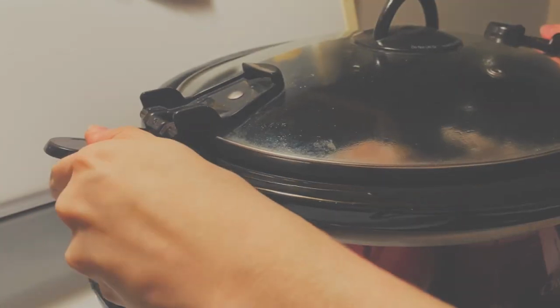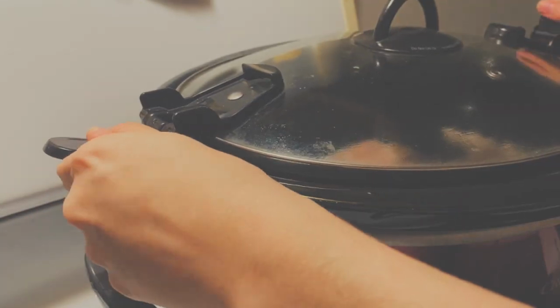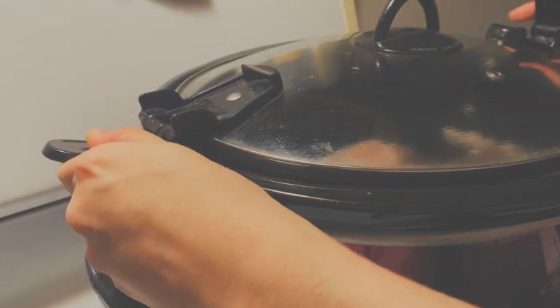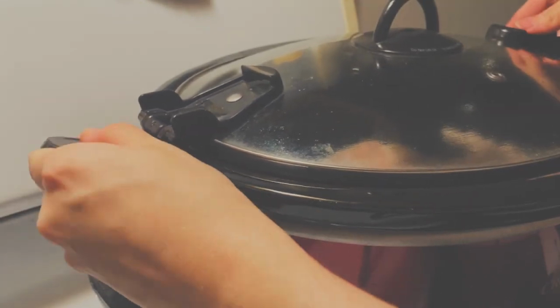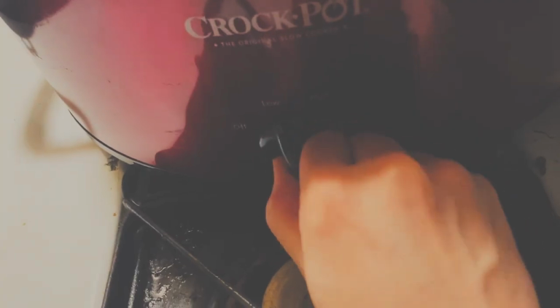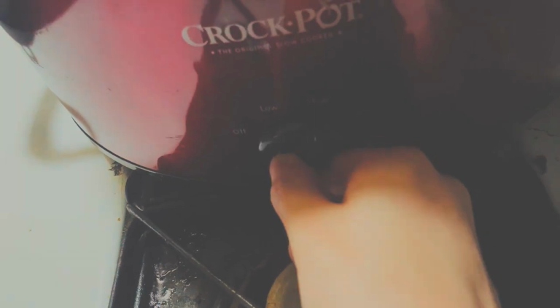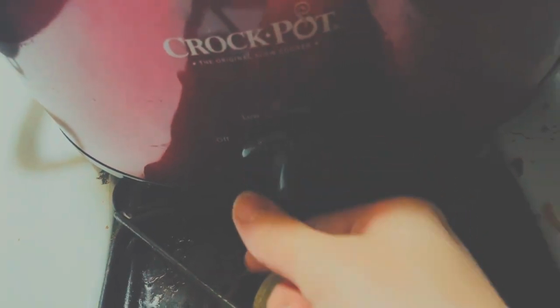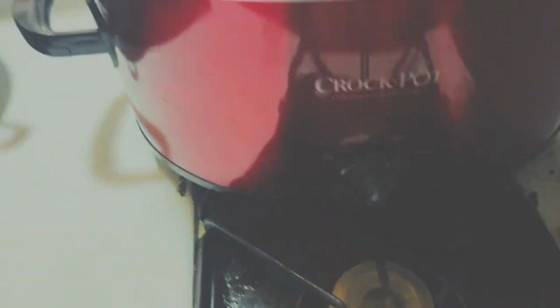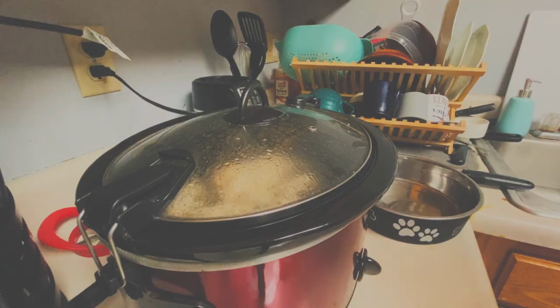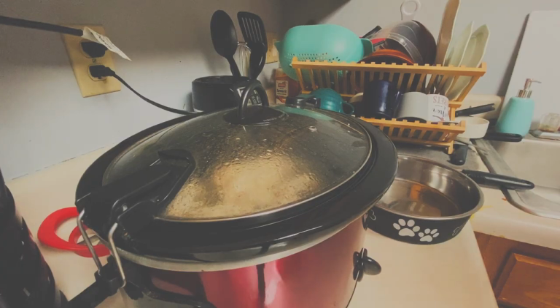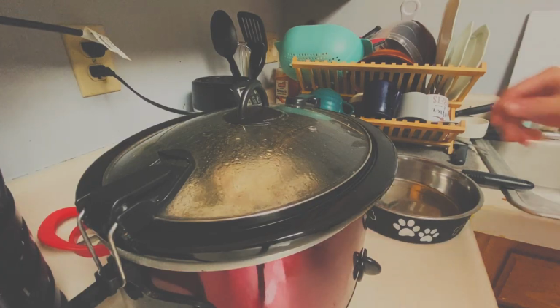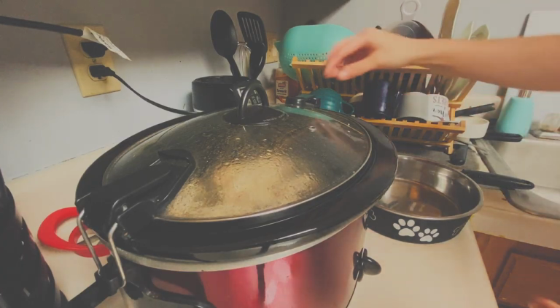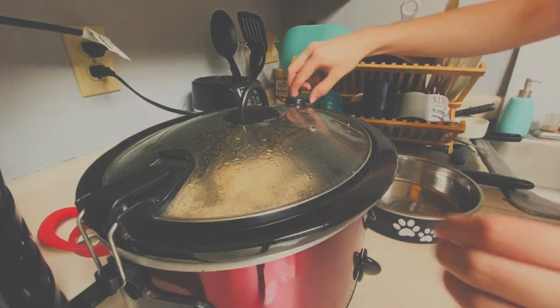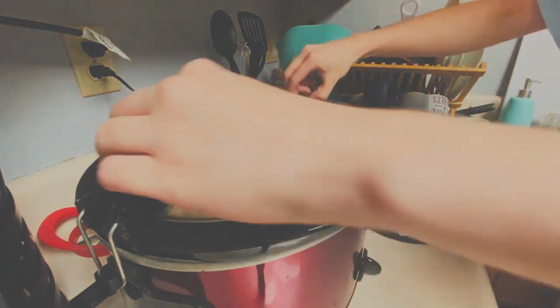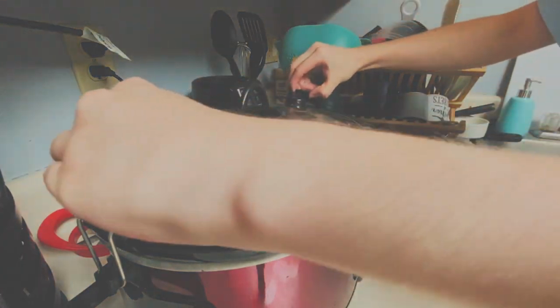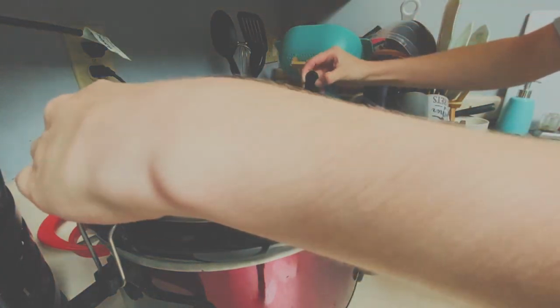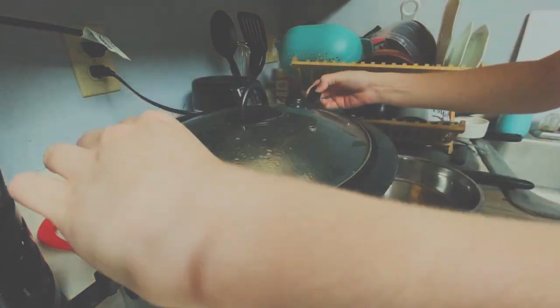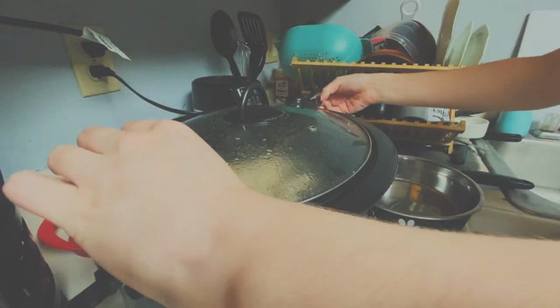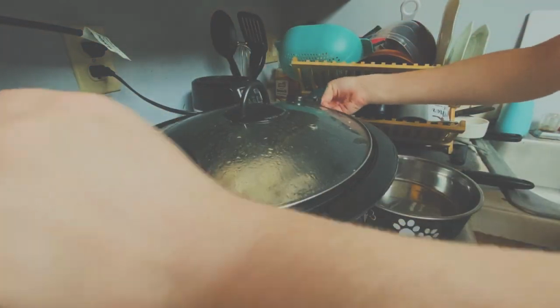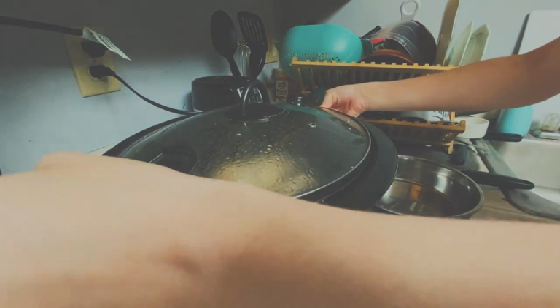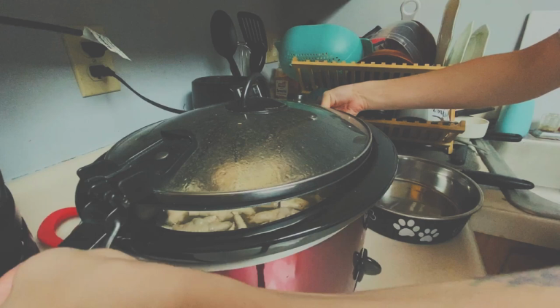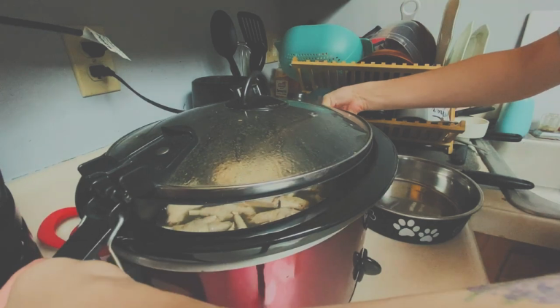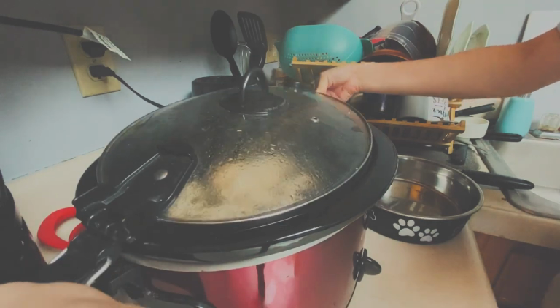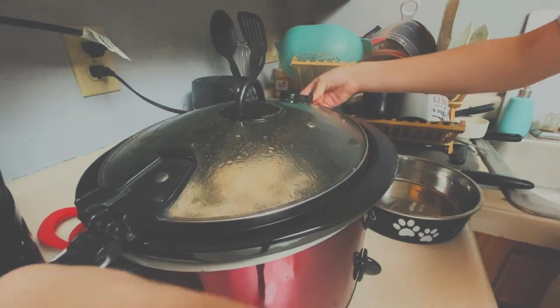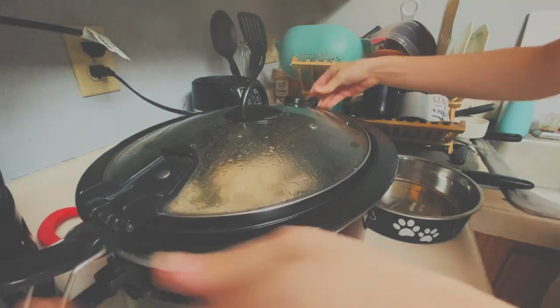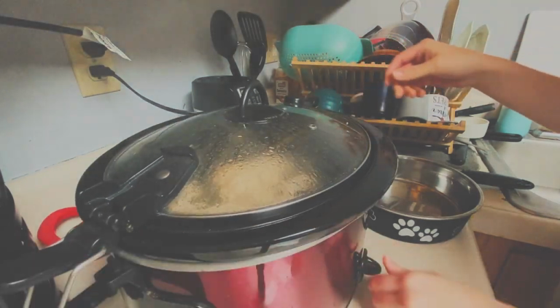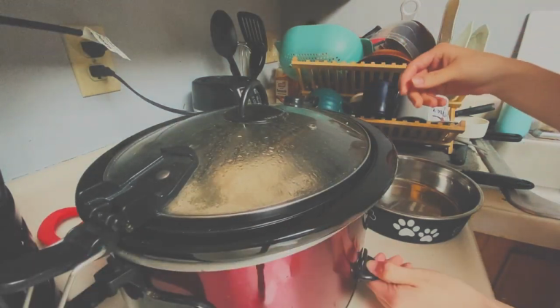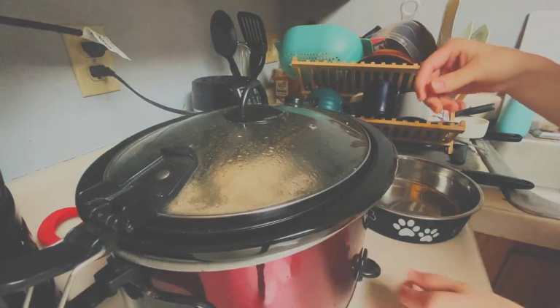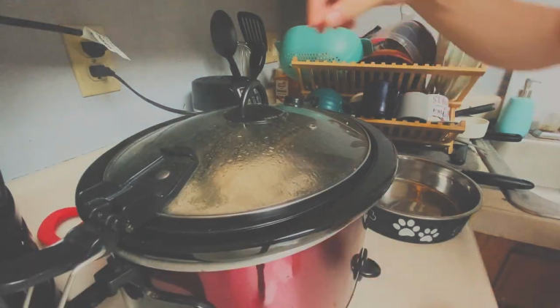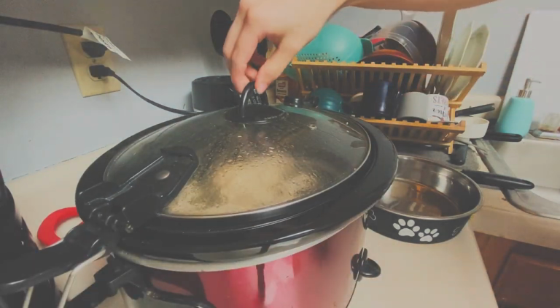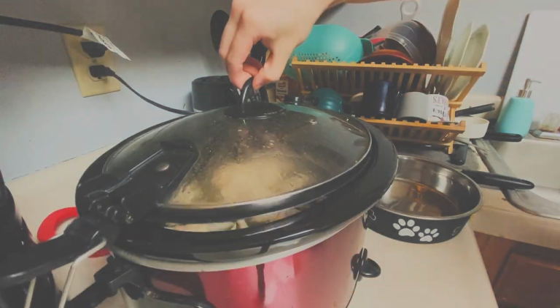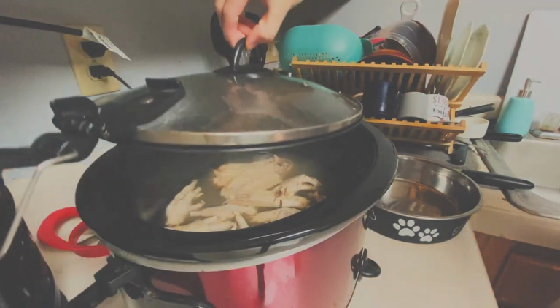So then, you set on high for one hour, and then back to low for at least 24 hours. After that period, remove the bones and let the pot cool. Then place in the fridge for a few hours.